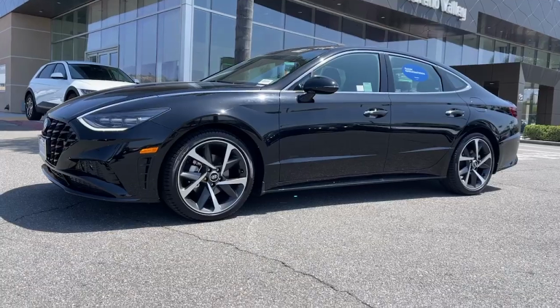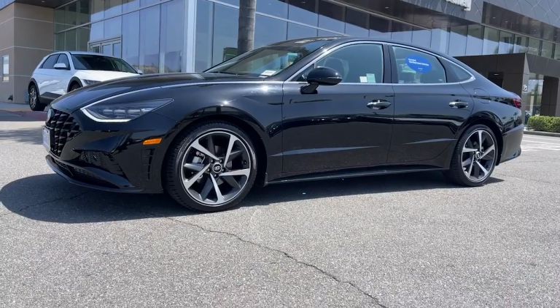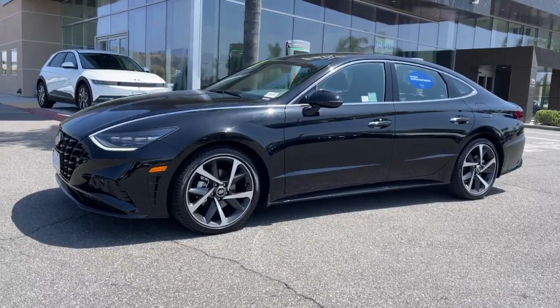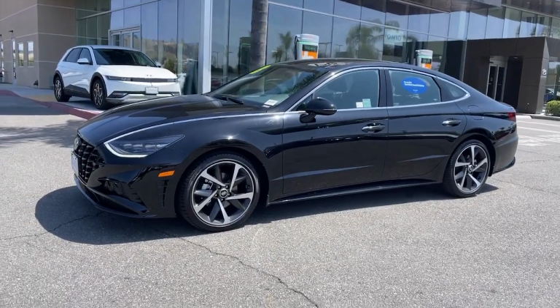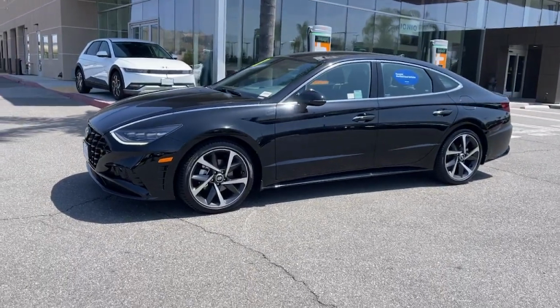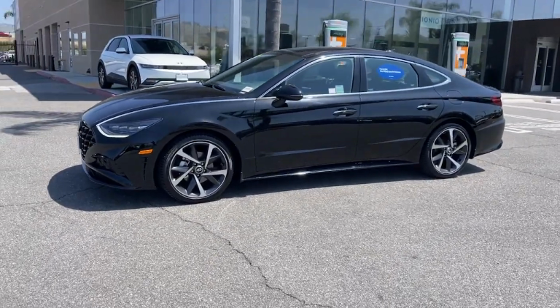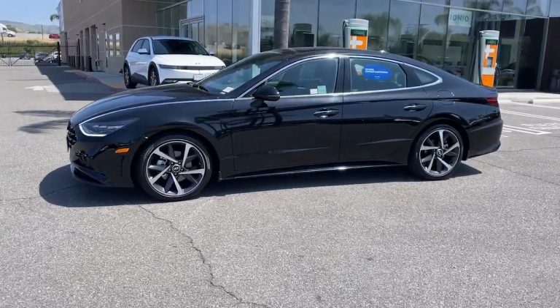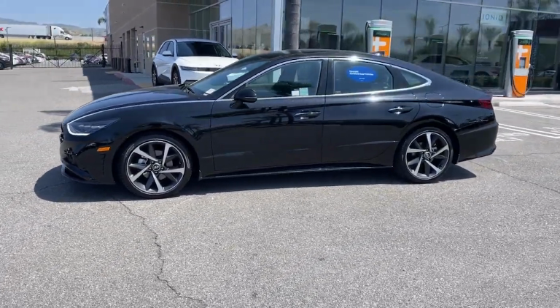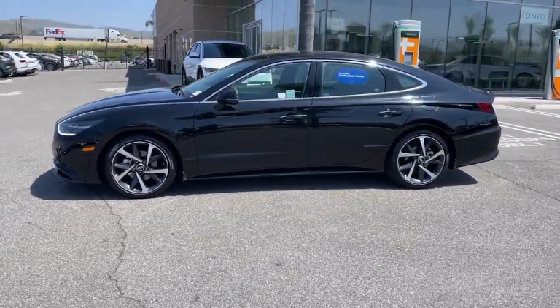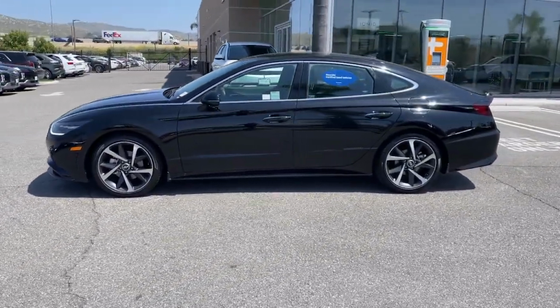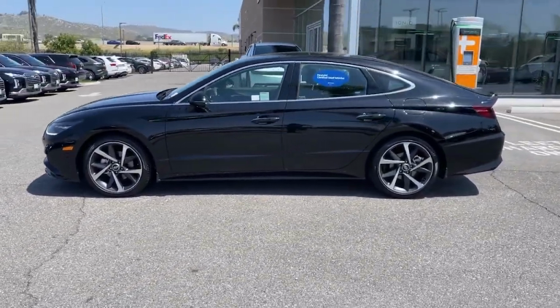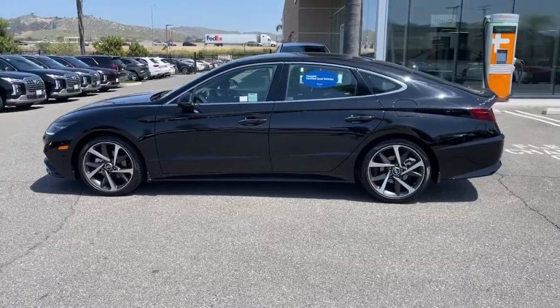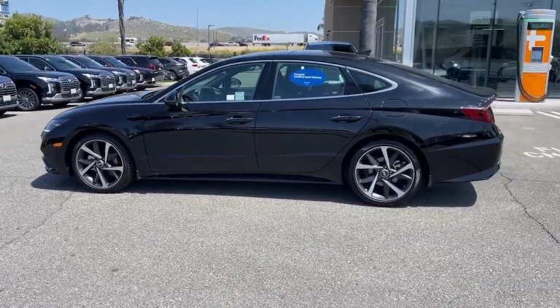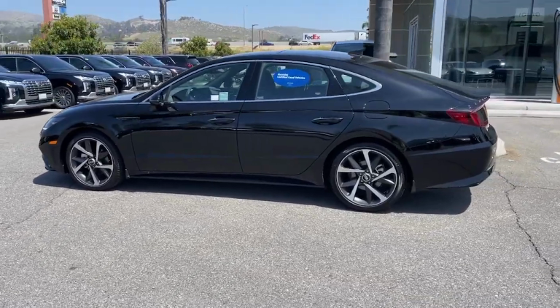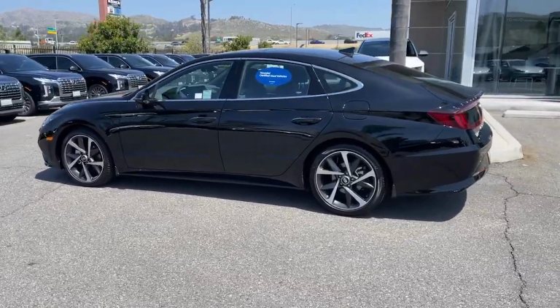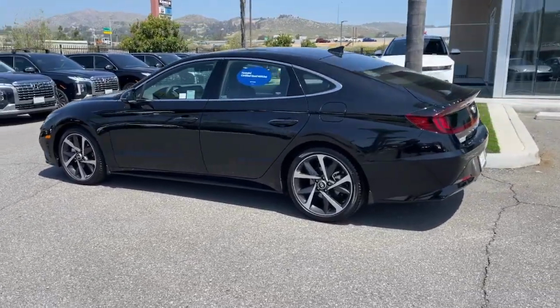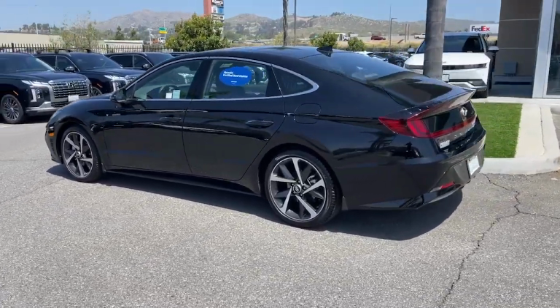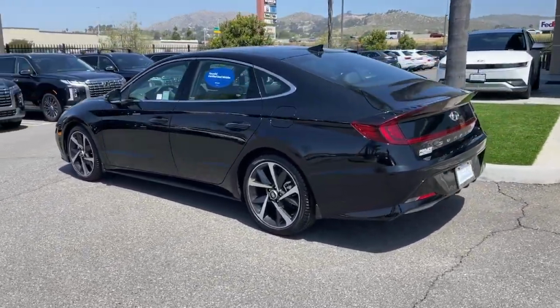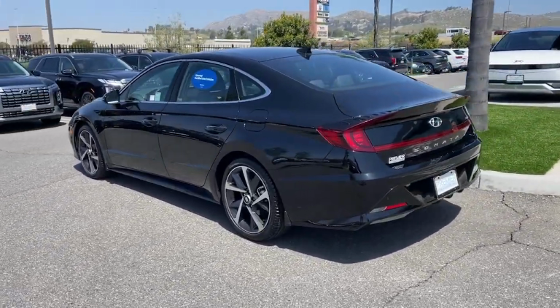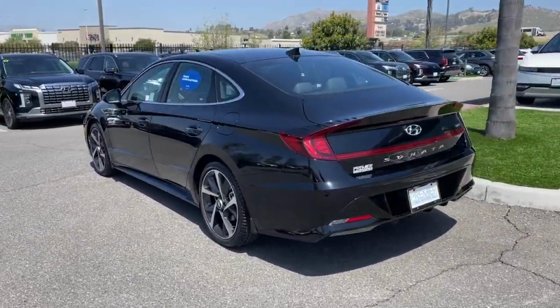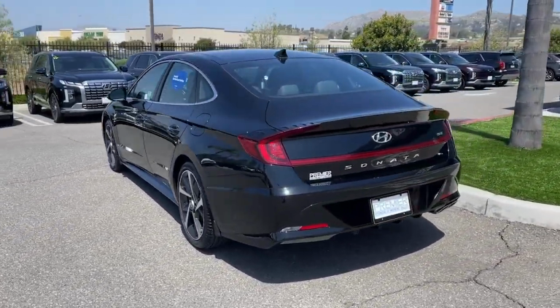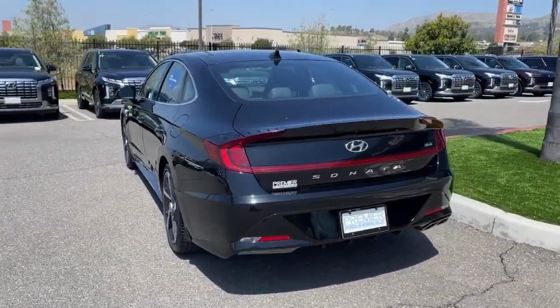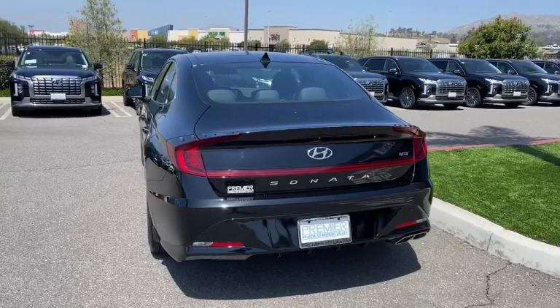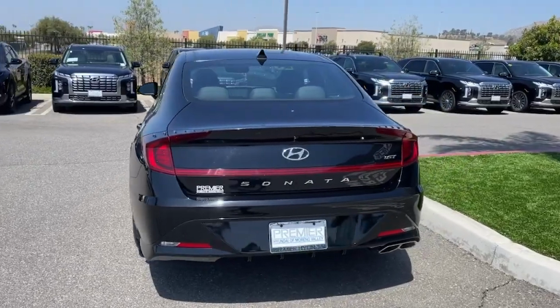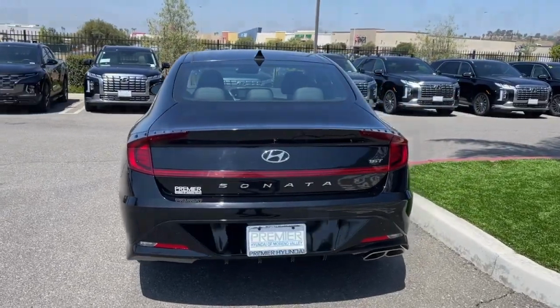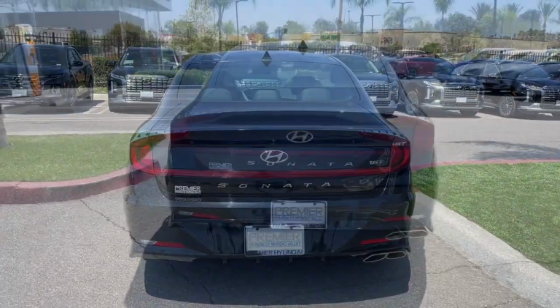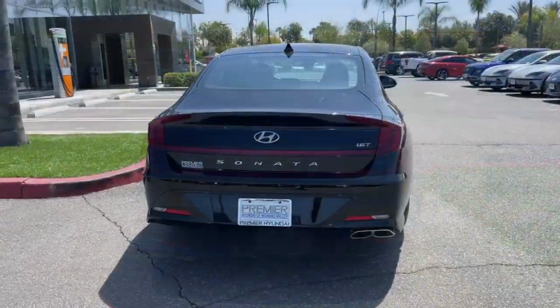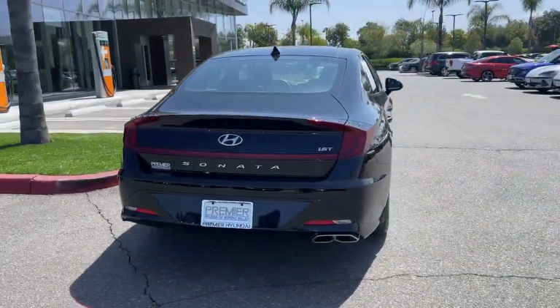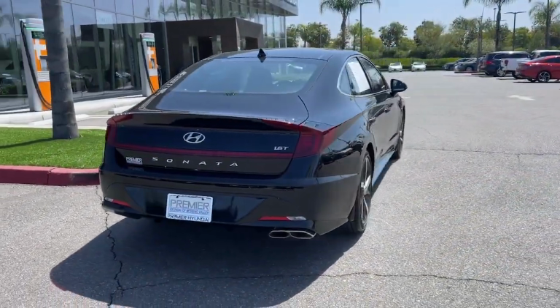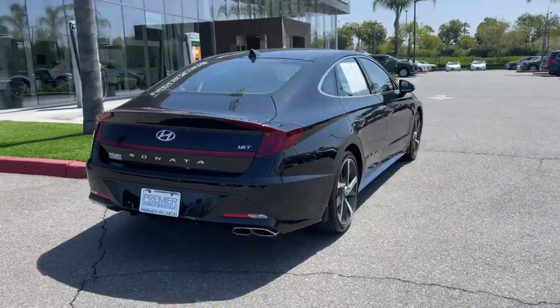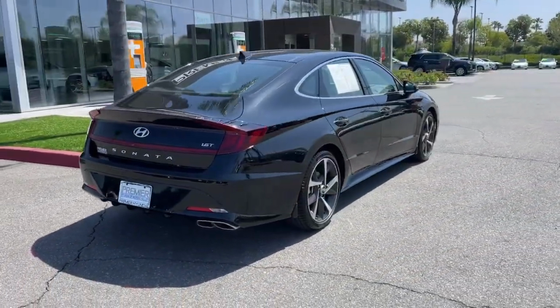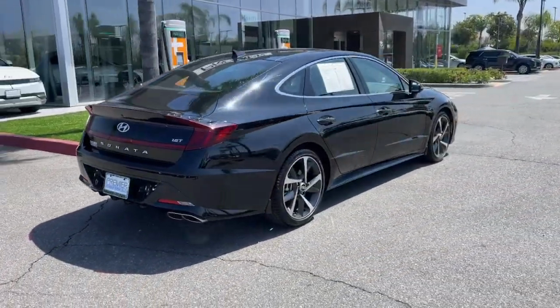Take a moment to check out the 2023 Hyundai Sonata. This vehicle is an outstanding buy with fewer than 5,000 miles on the odometer. Get the best of quality, comfort, and convenience in this family-friendly Sonata.